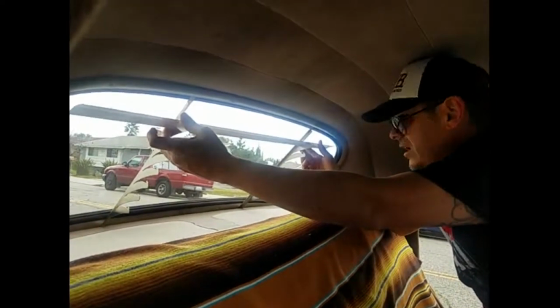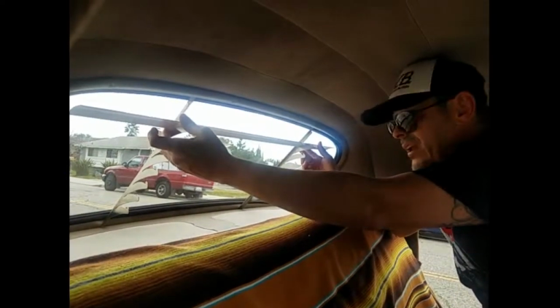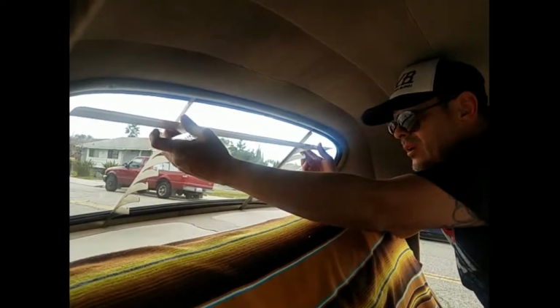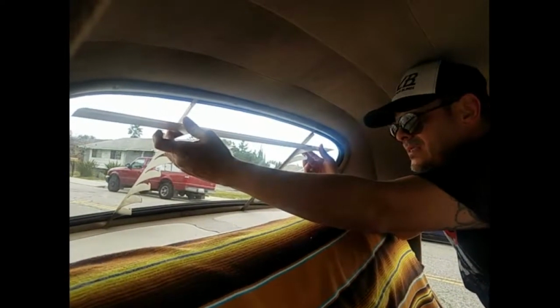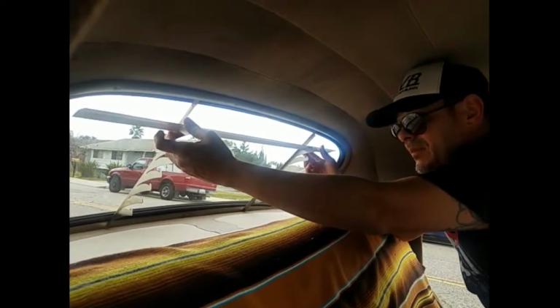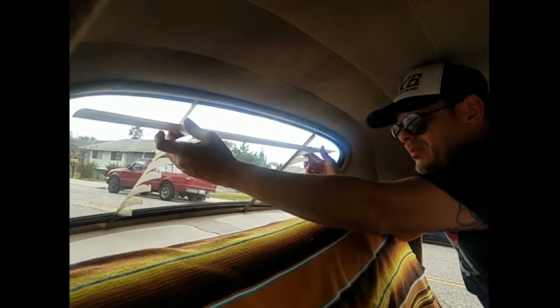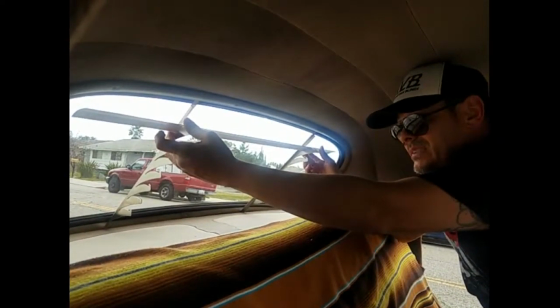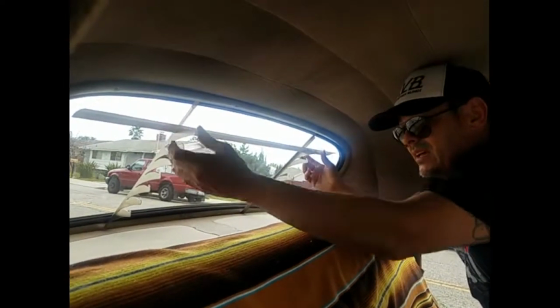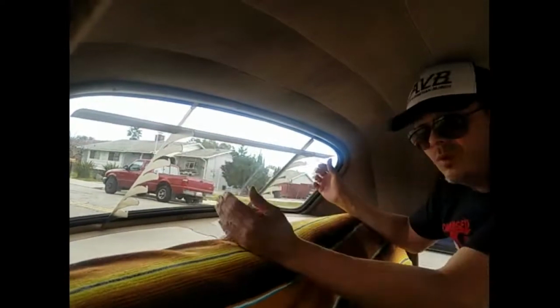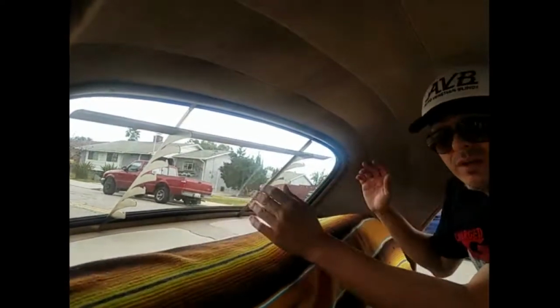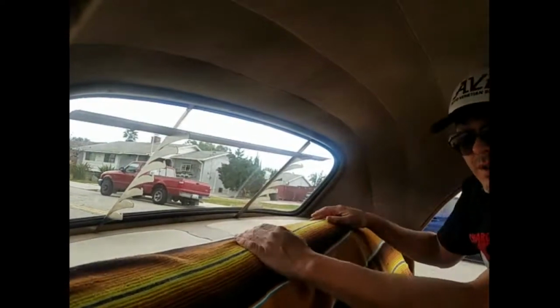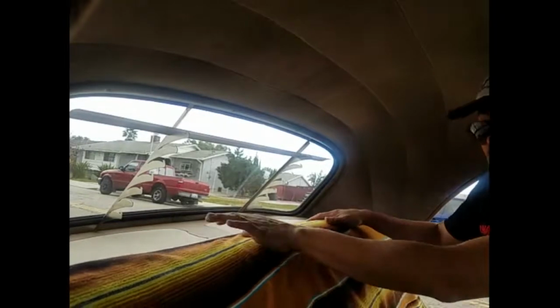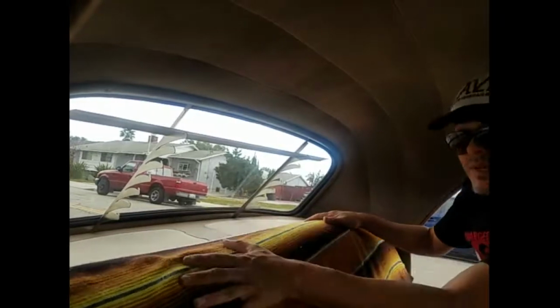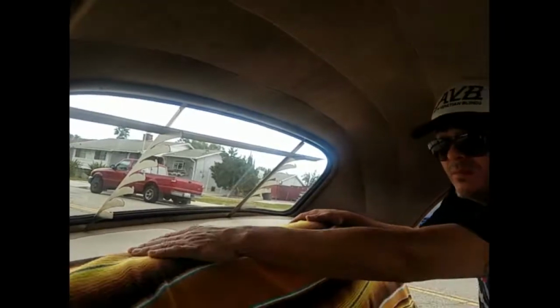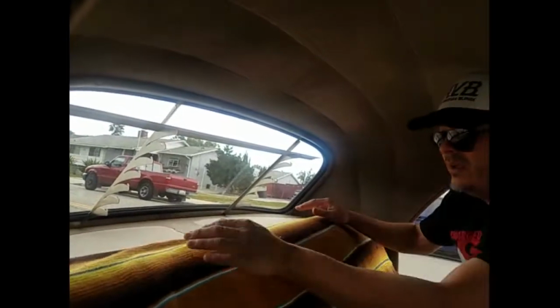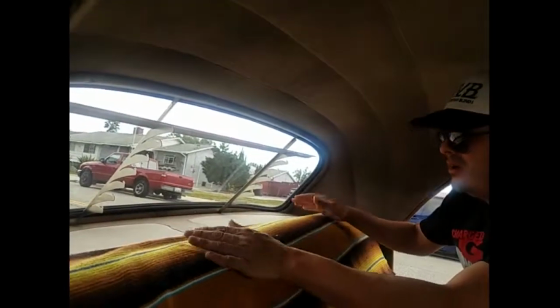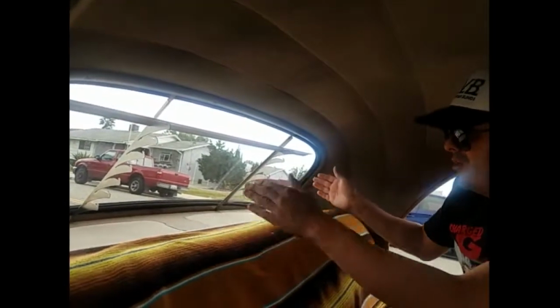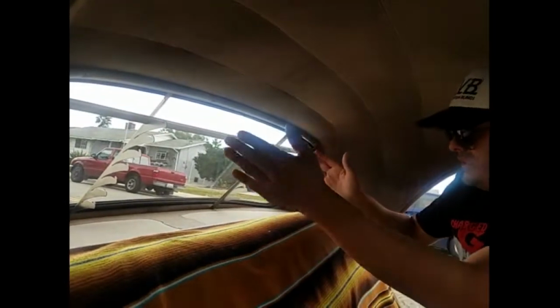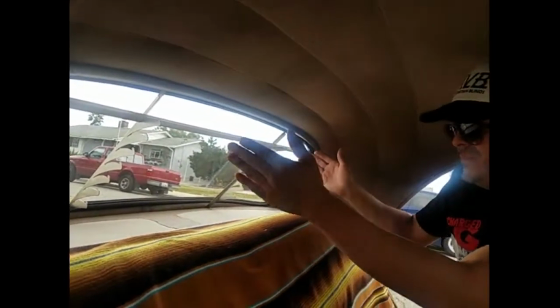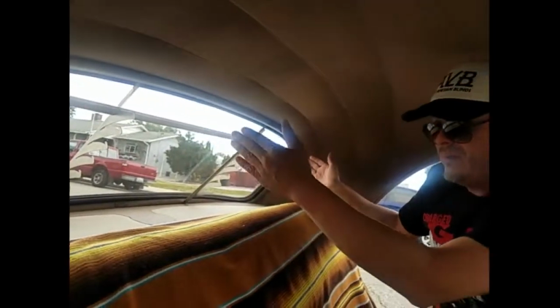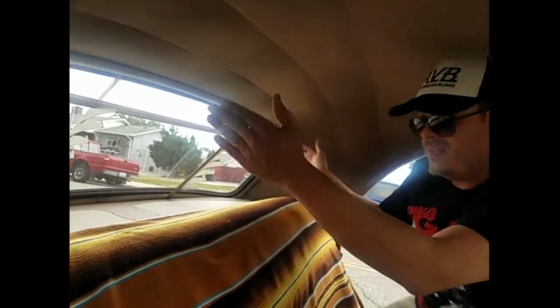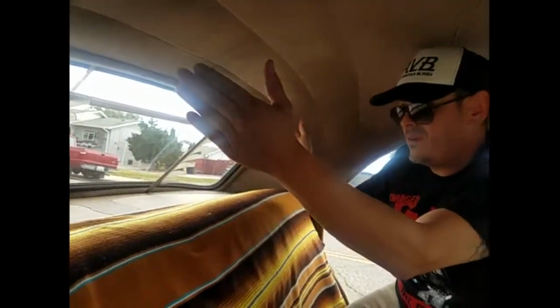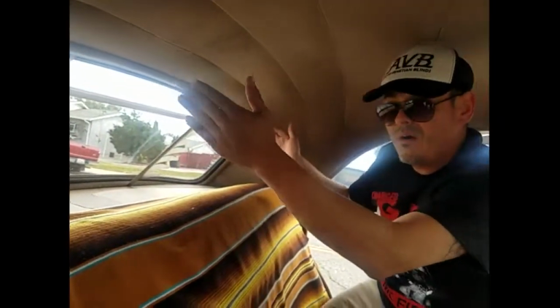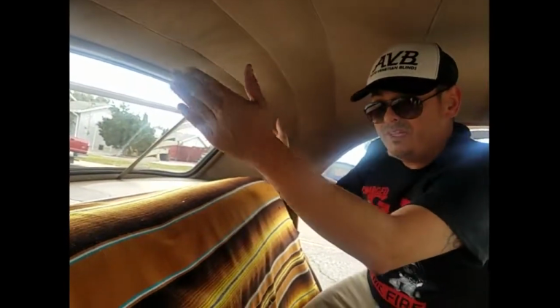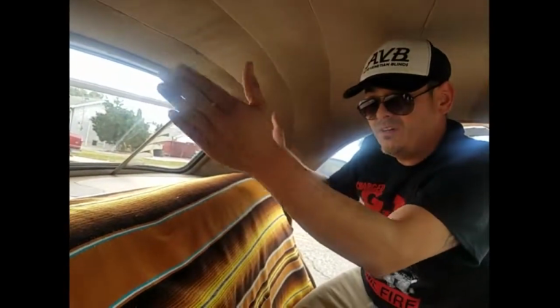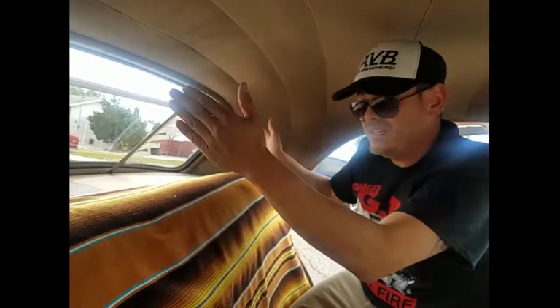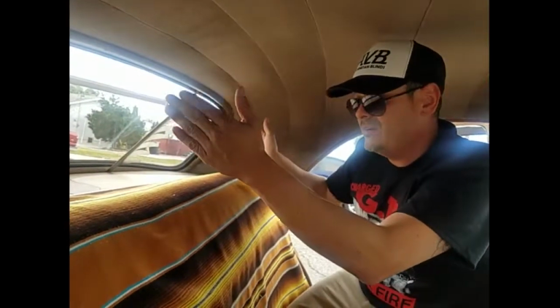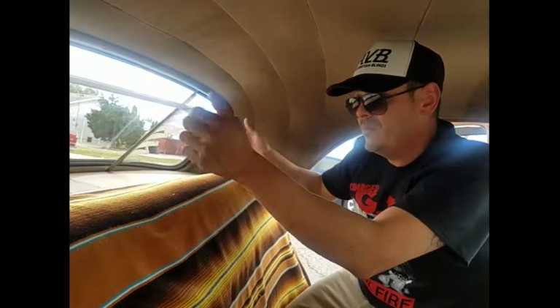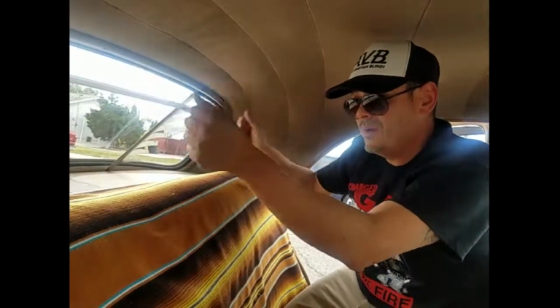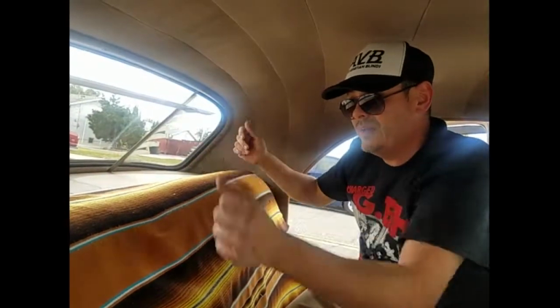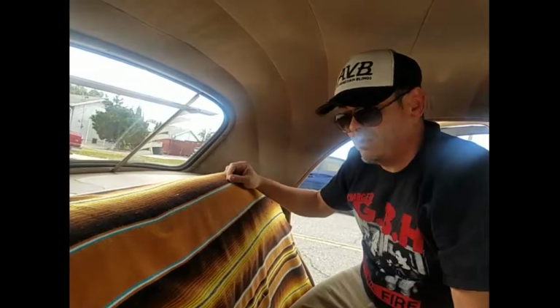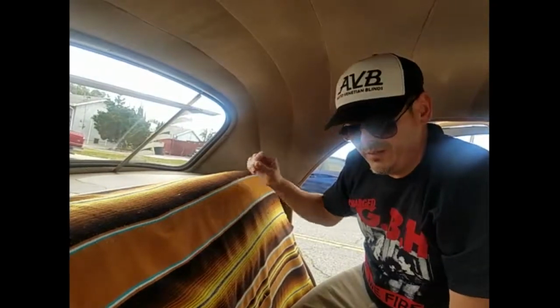Do not snap it in place yet, because once we get them all in, we're going to step outside of the car and make sure they're centered before we go ahead and lock them in.